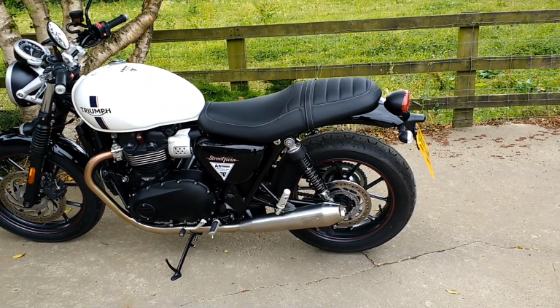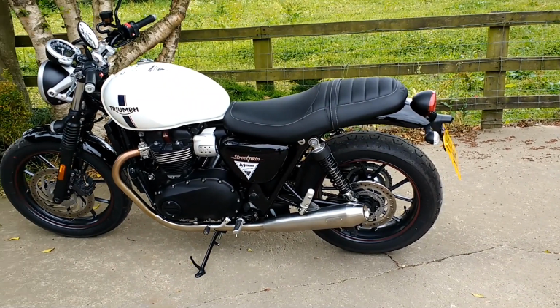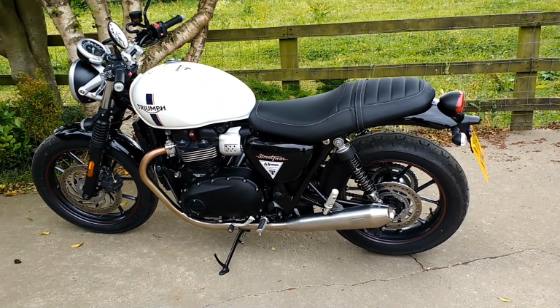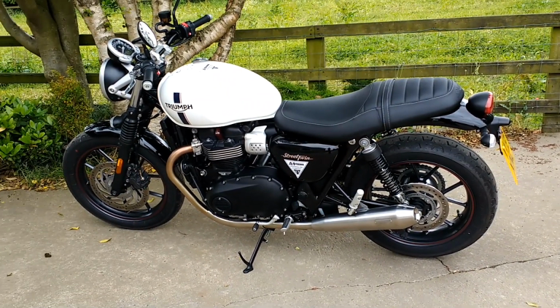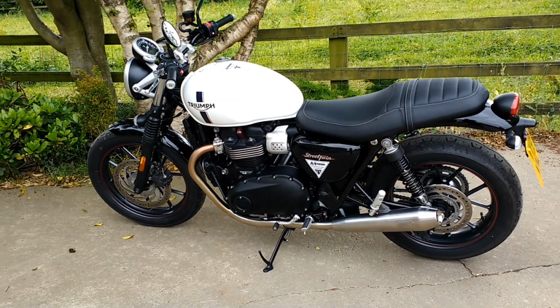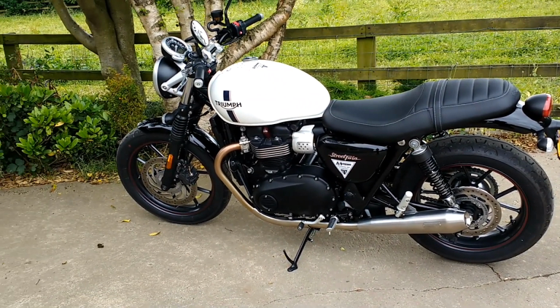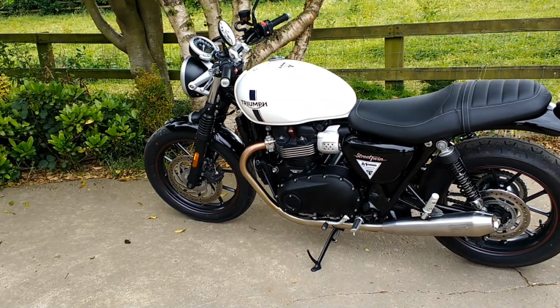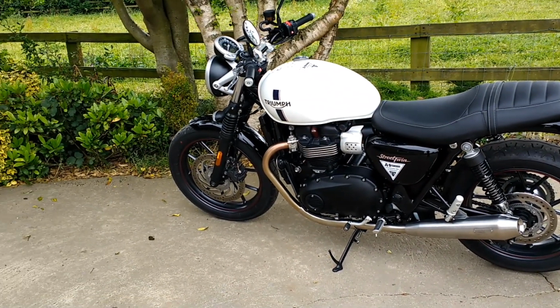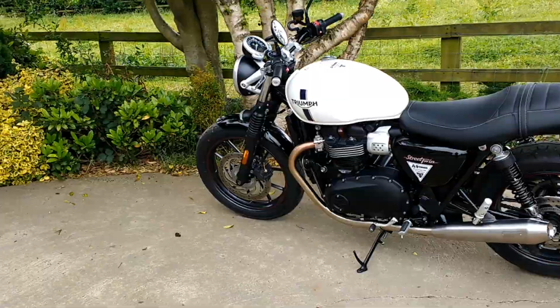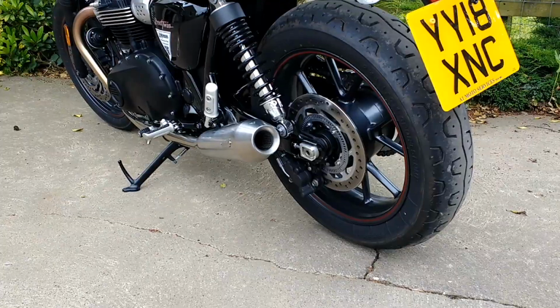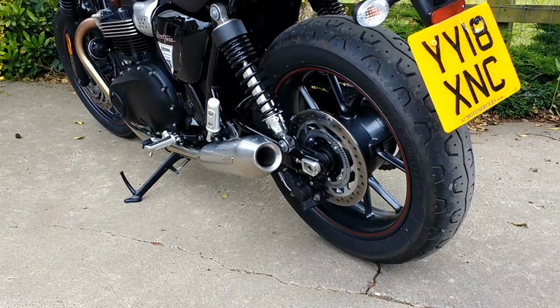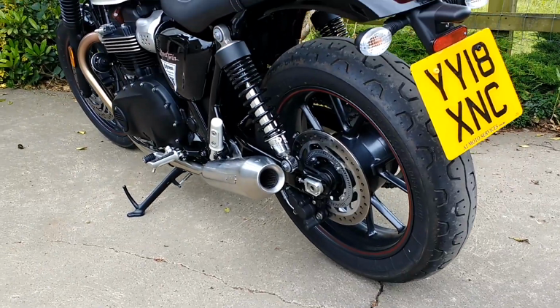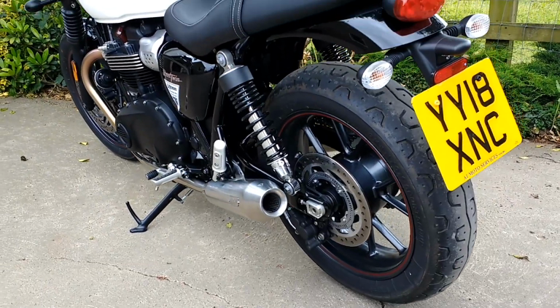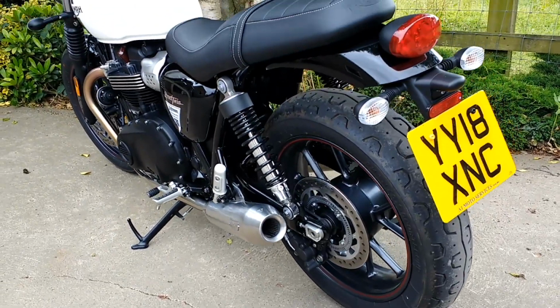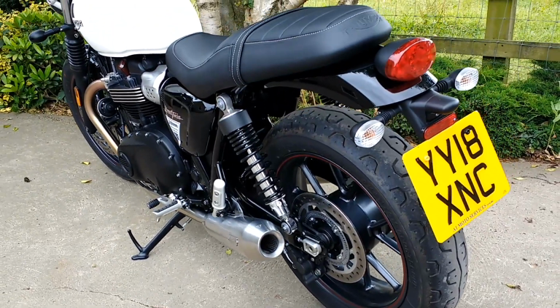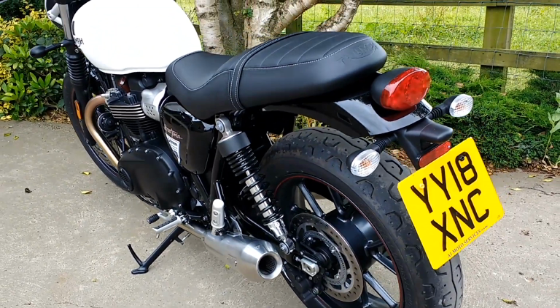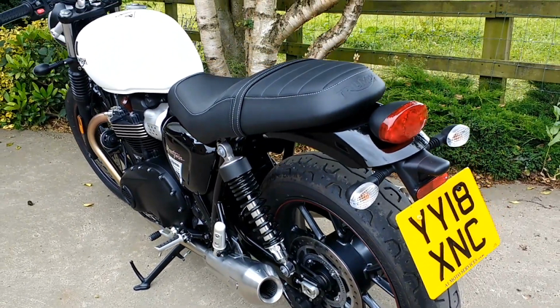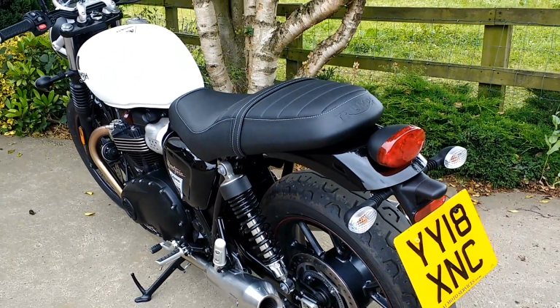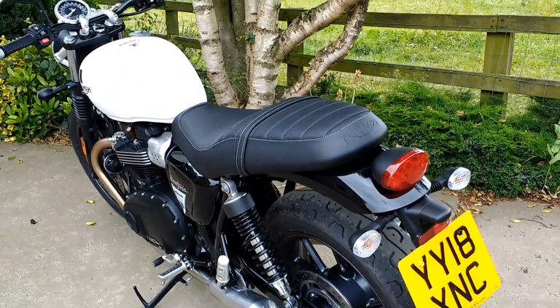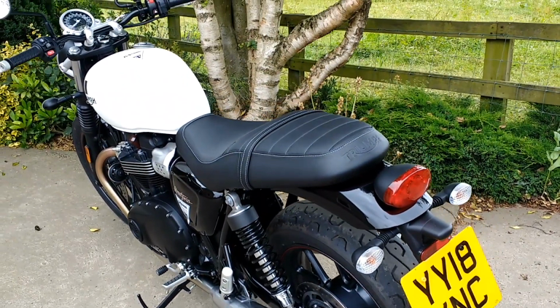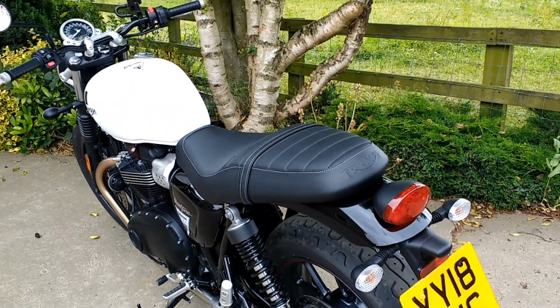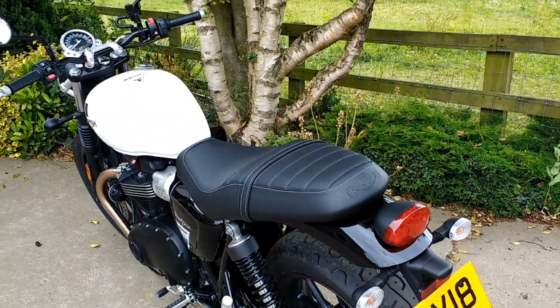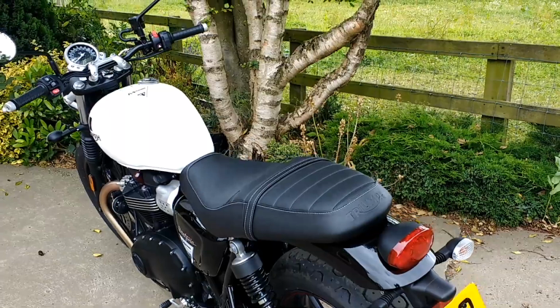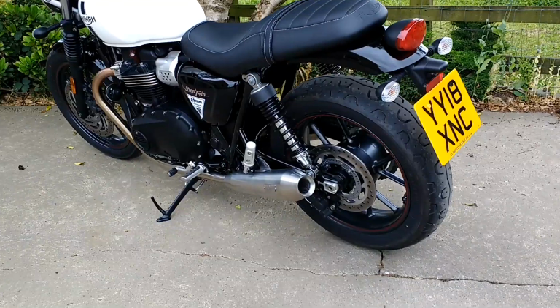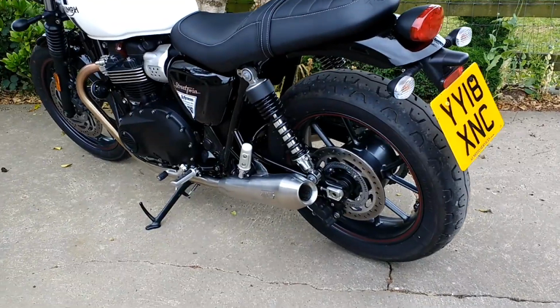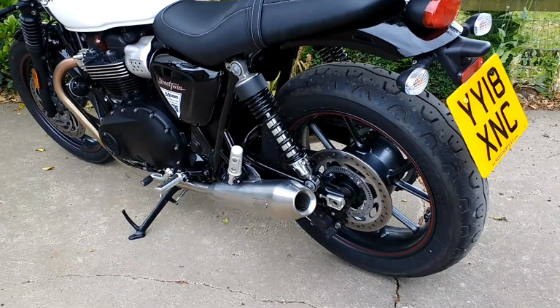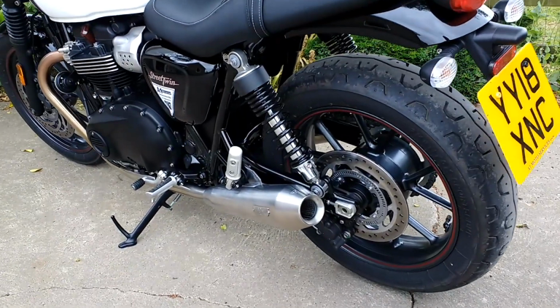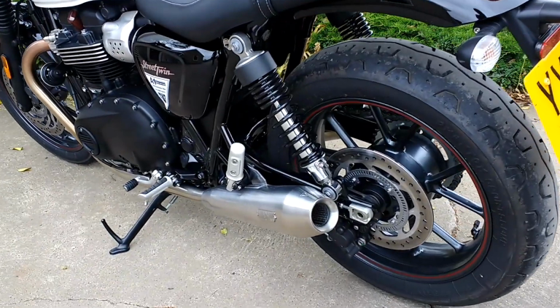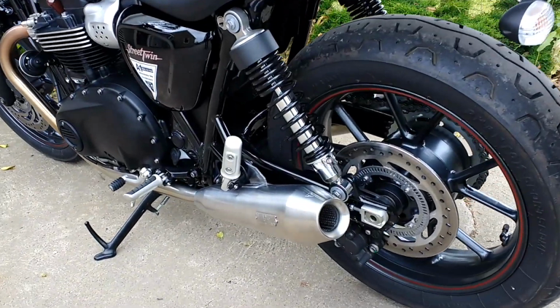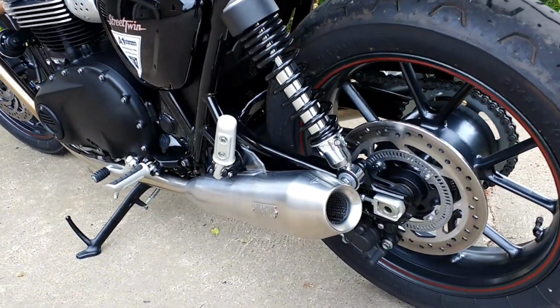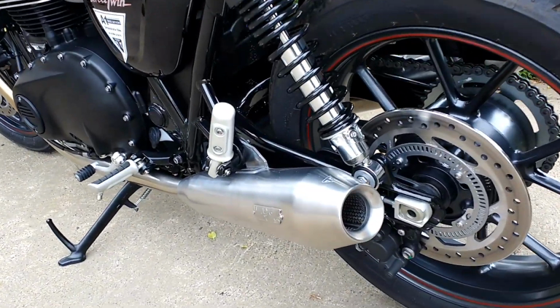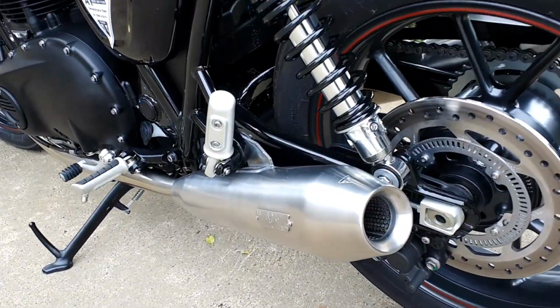Say hello to the Triumph Street Twin, a classically styled naked roadster. But don't be fooled — underneath that lovely retro exterior is a really modern bike with all the modern day rider aids.